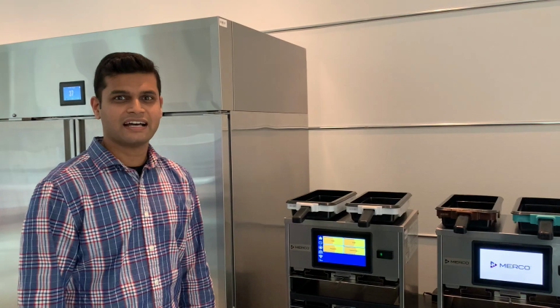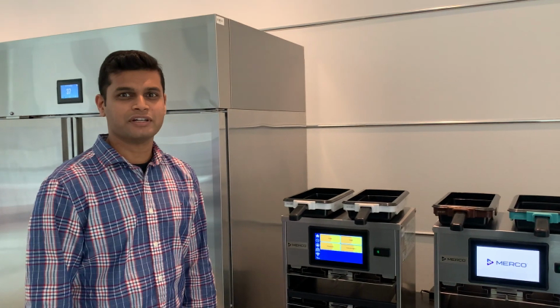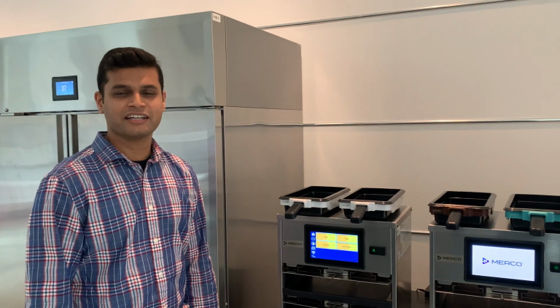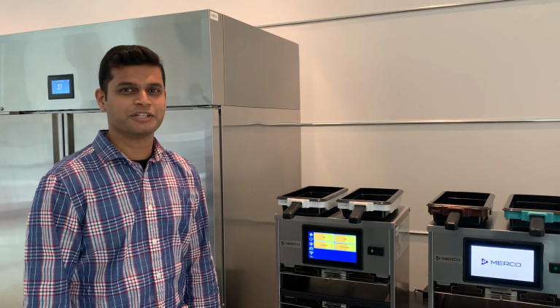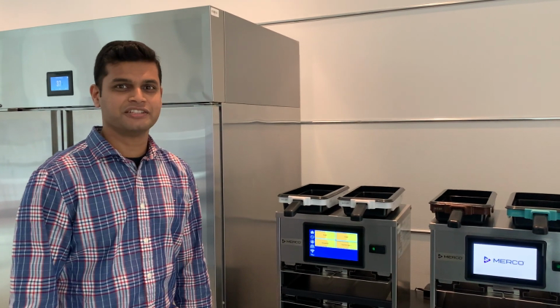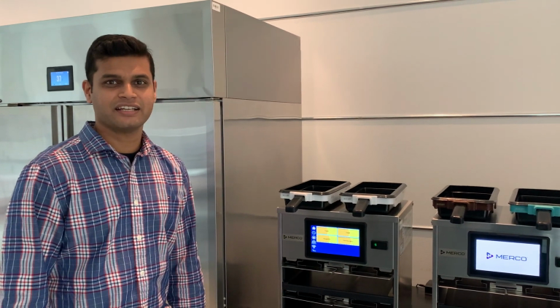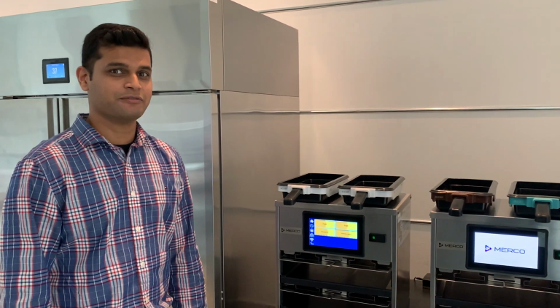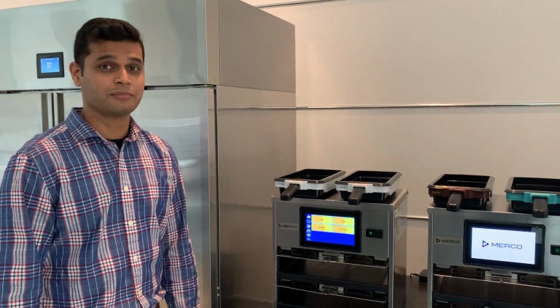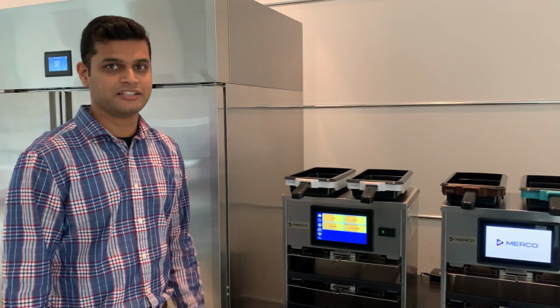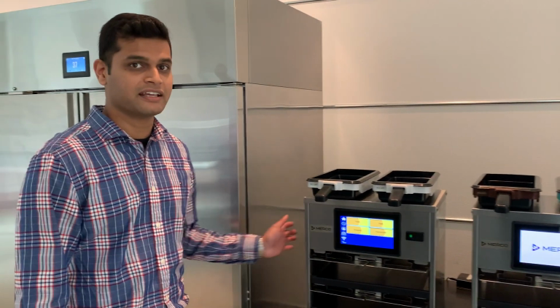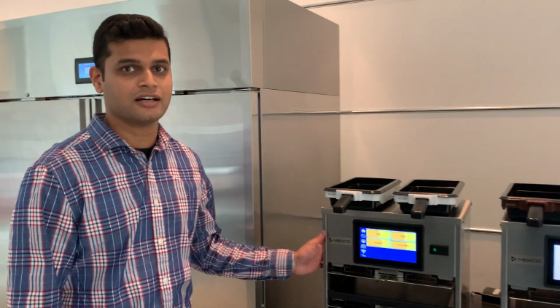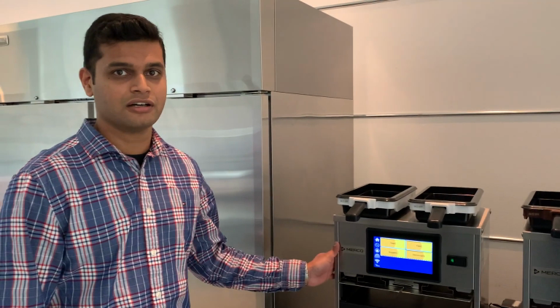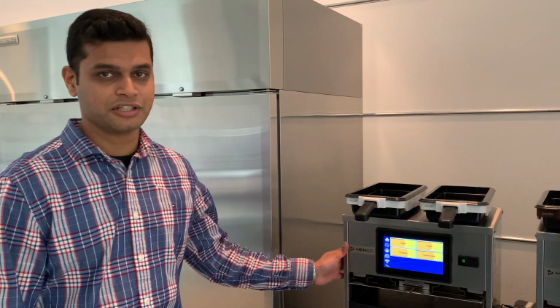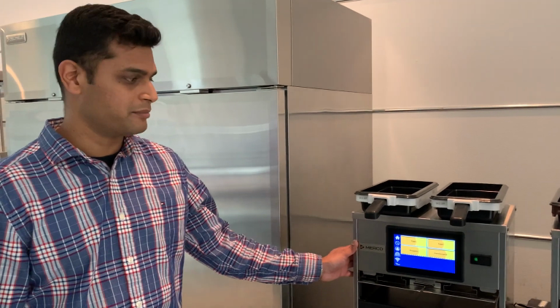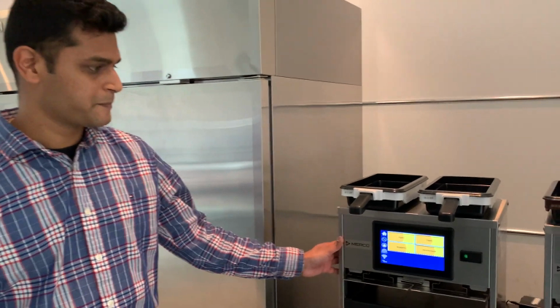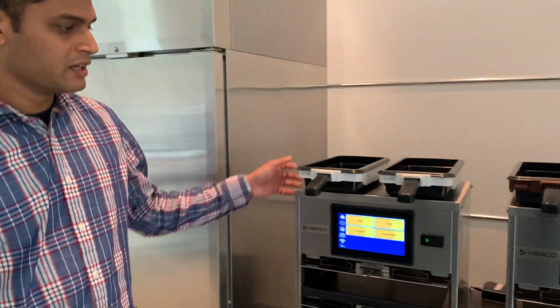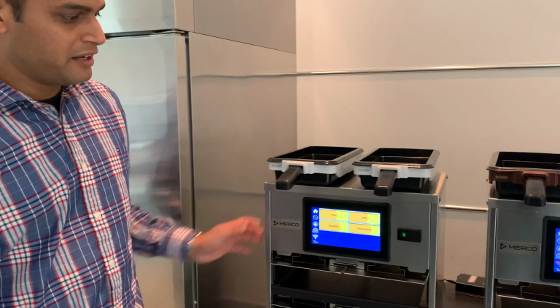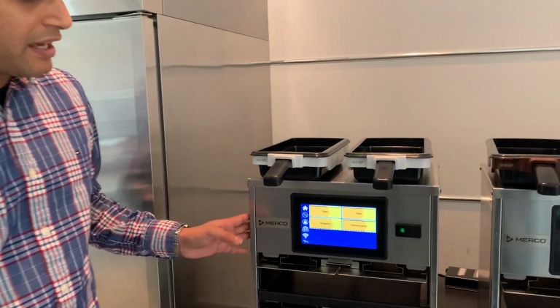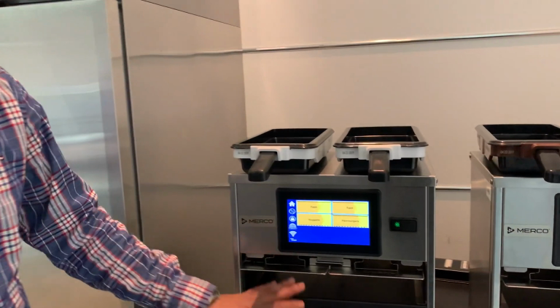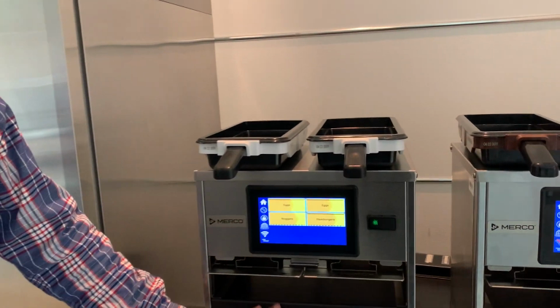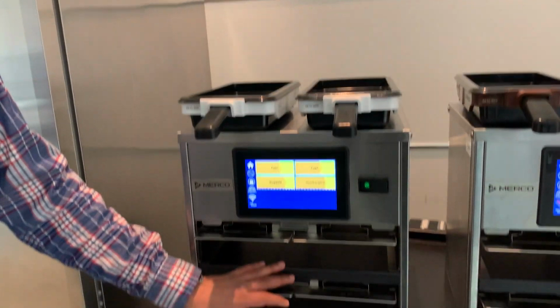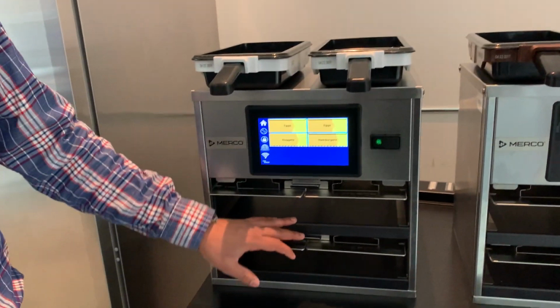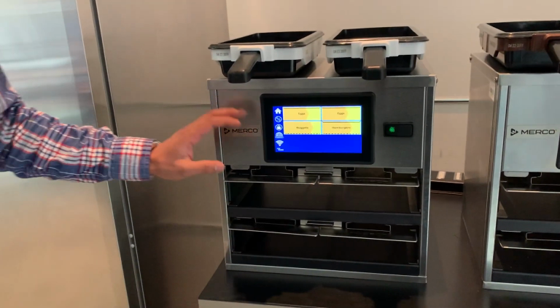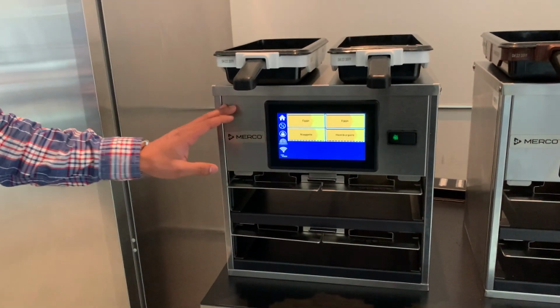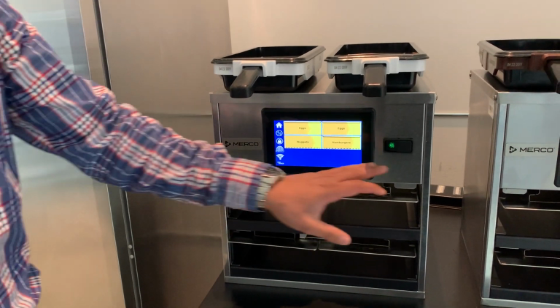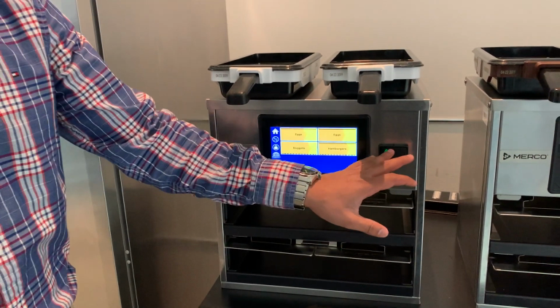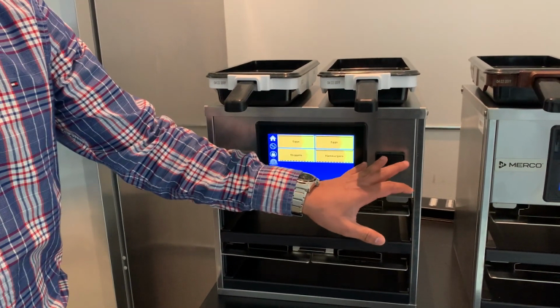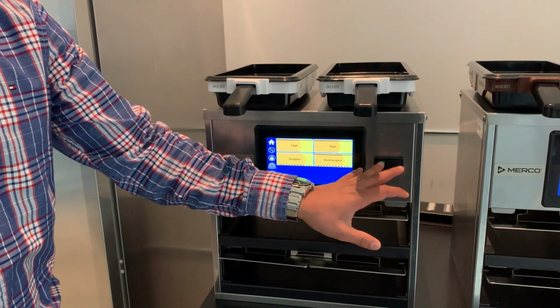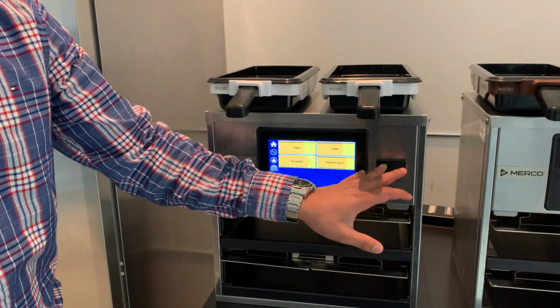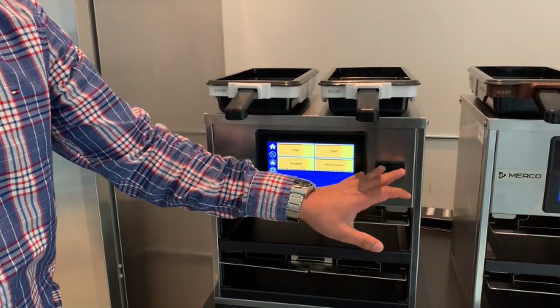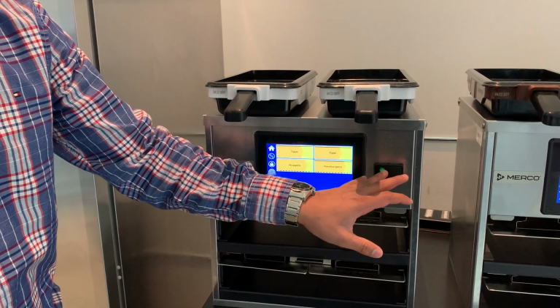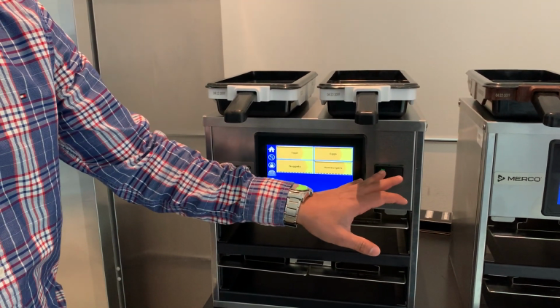Hi everyone, I'm Ankit from Merco Engineering and today we'll talk about the tray cracking technology on our Merco cabinet. Here we have a 2x2 cabinet, and to start the cabinet you turn on the power switch.